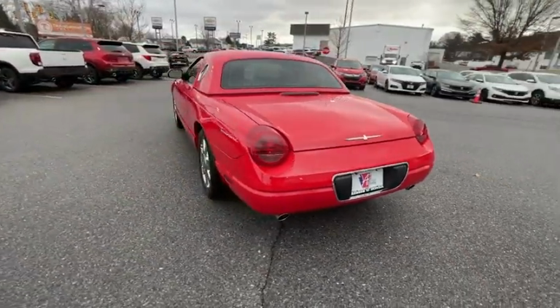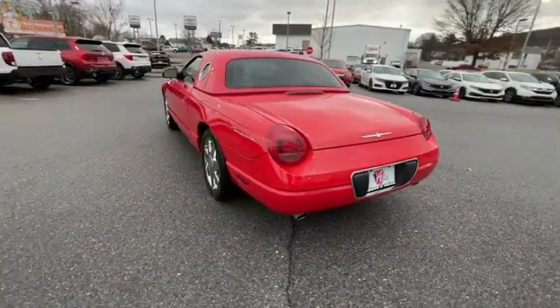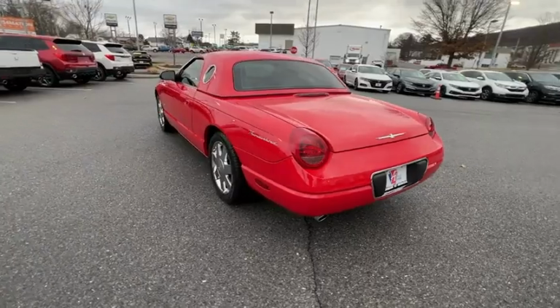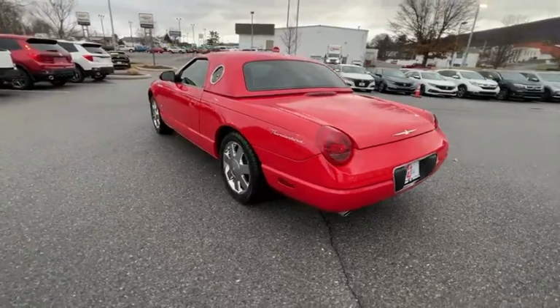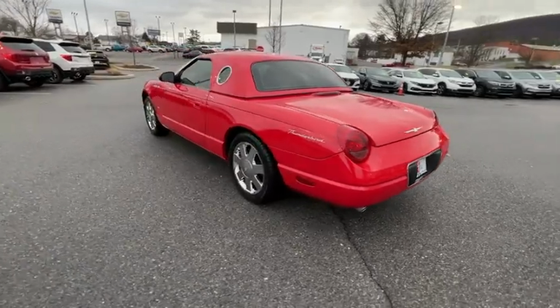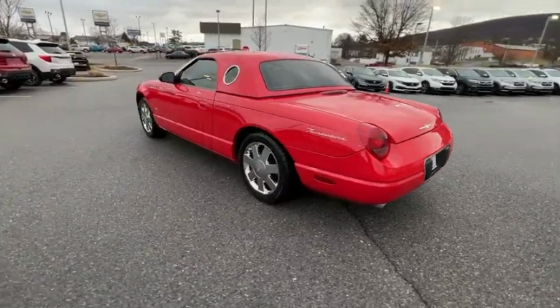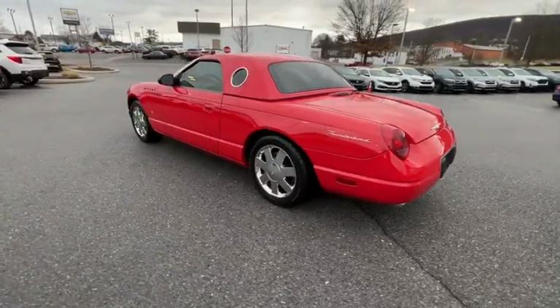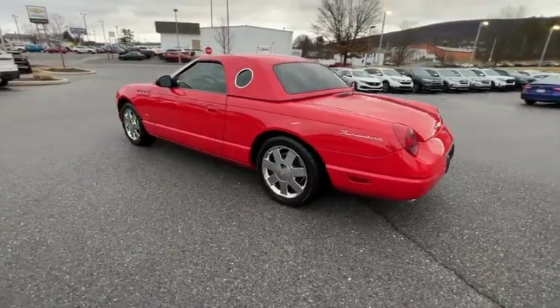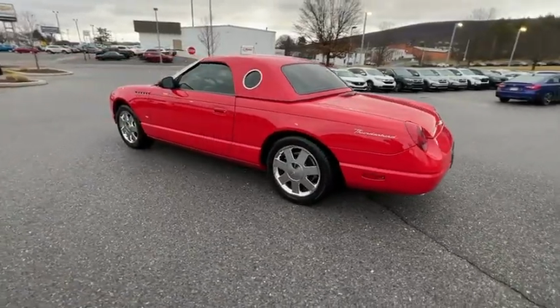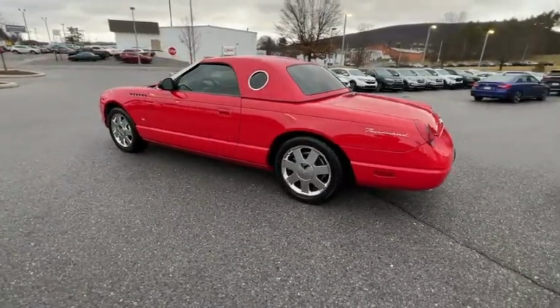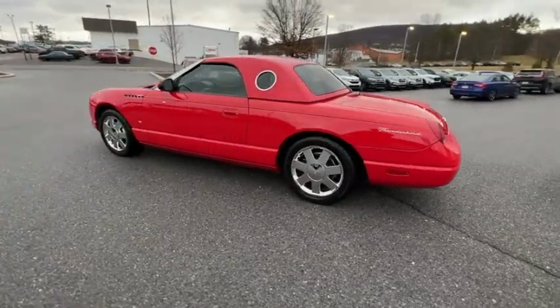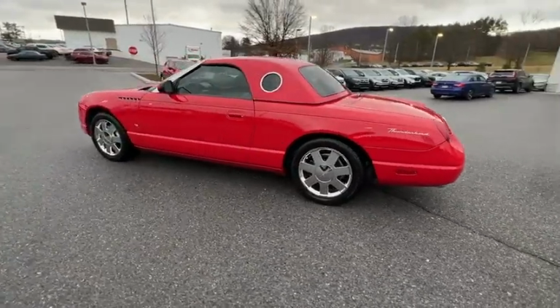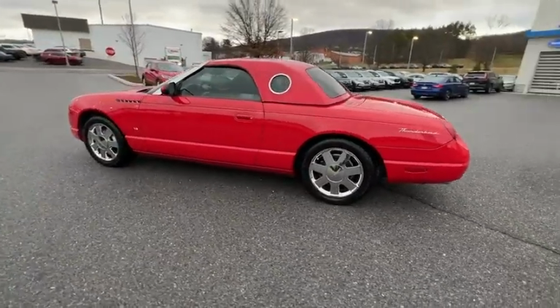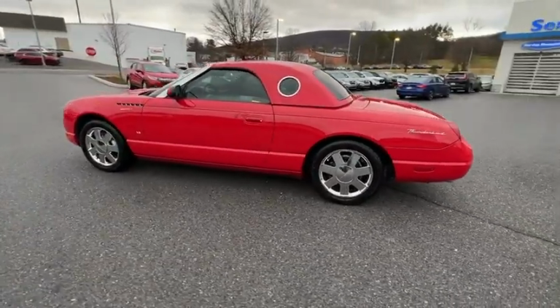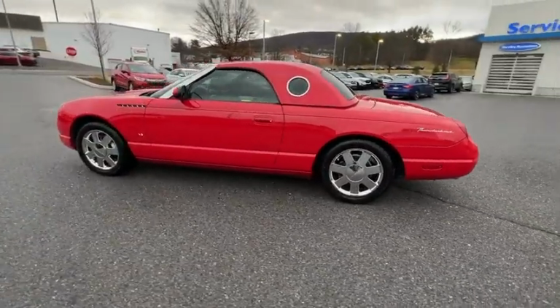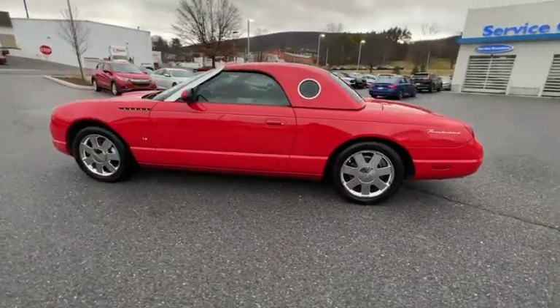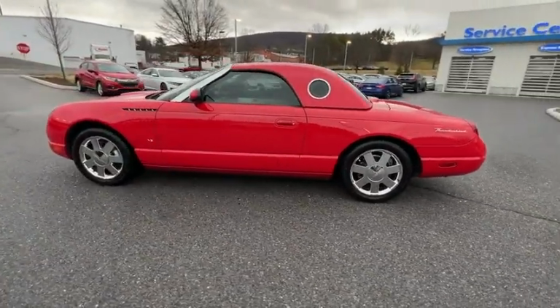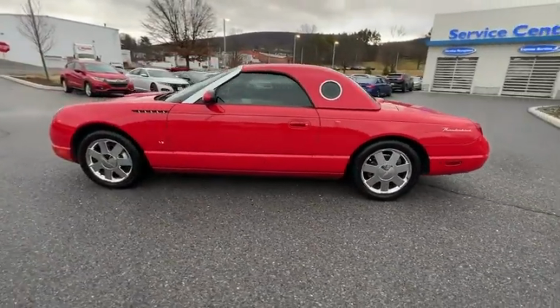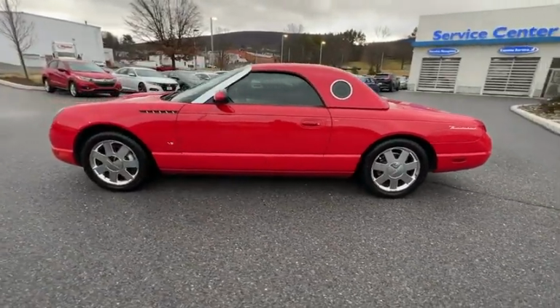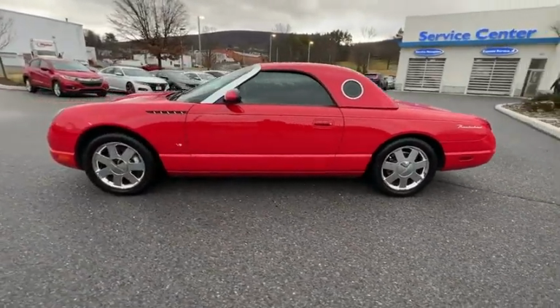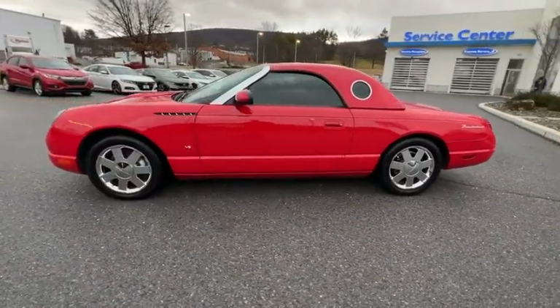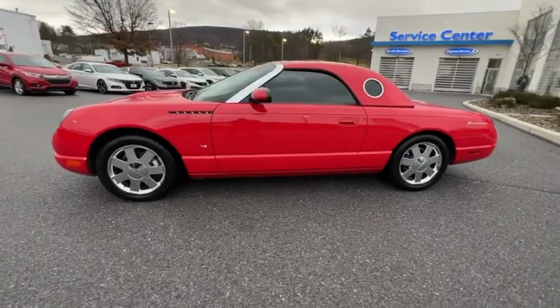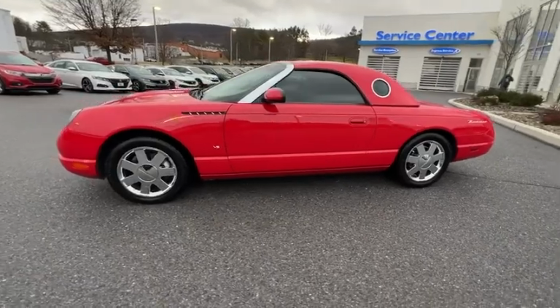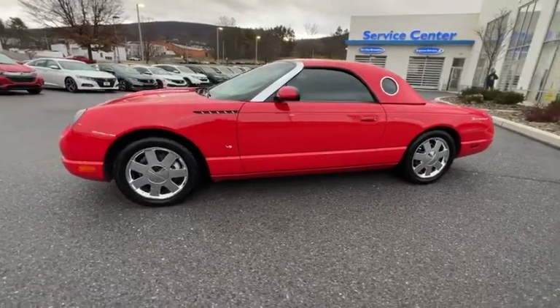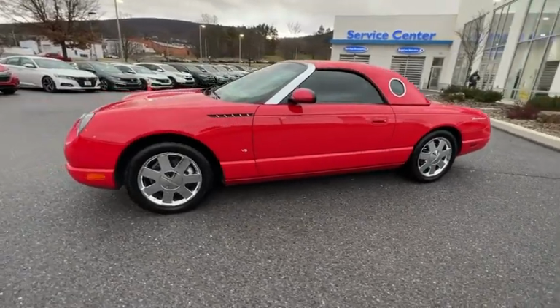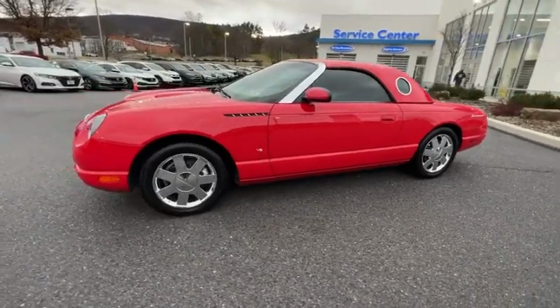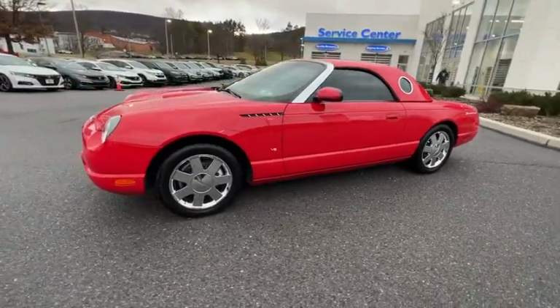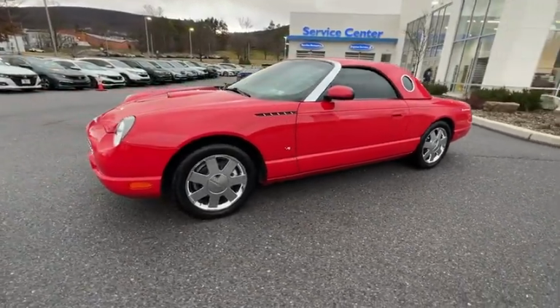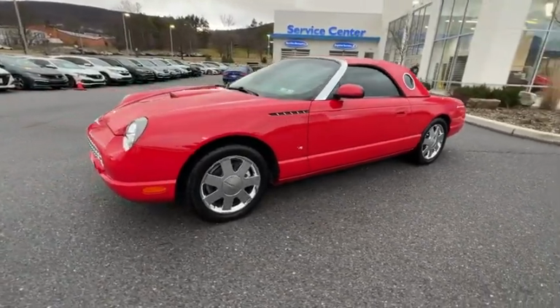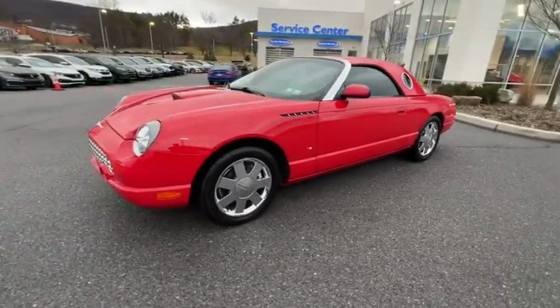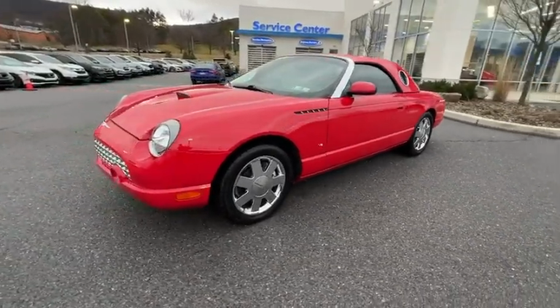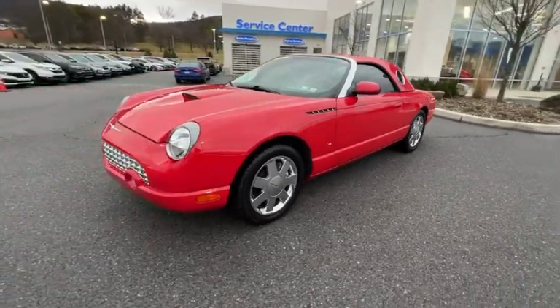With its sporty, flowing coupe body style, reasonable back seat space, and moderate price range, the Thunderbird is for car enthusiasts.